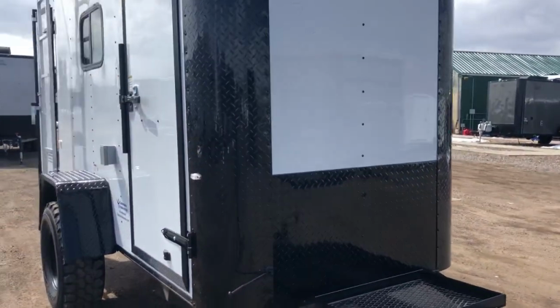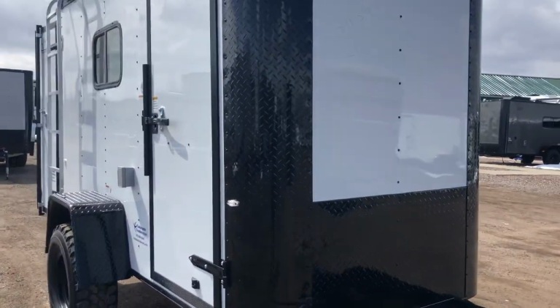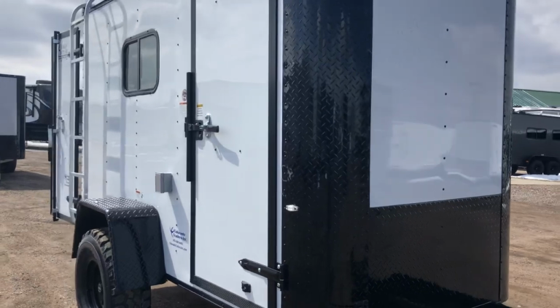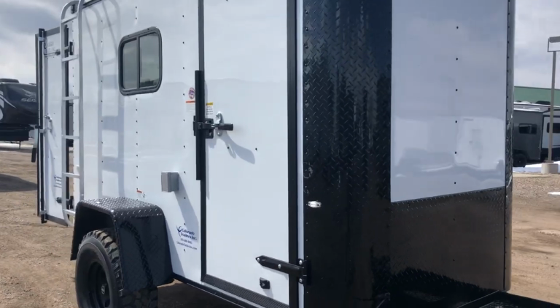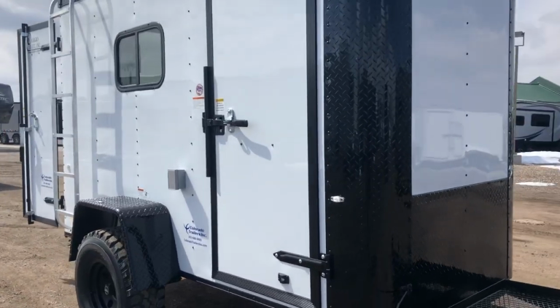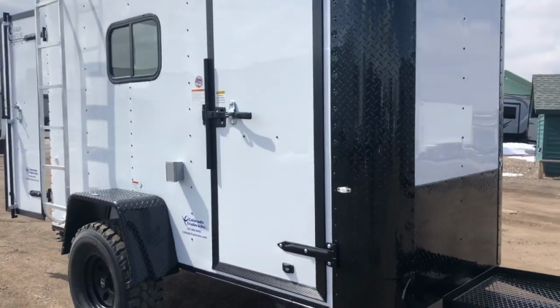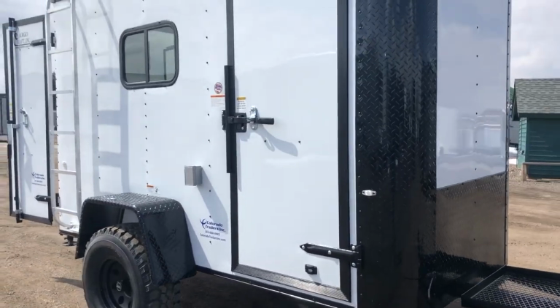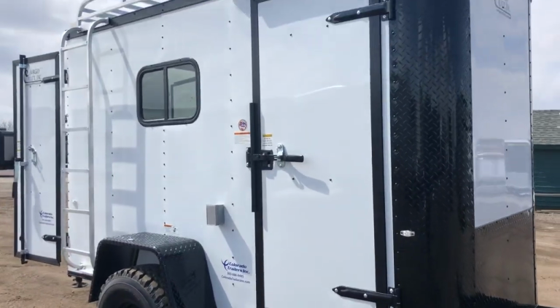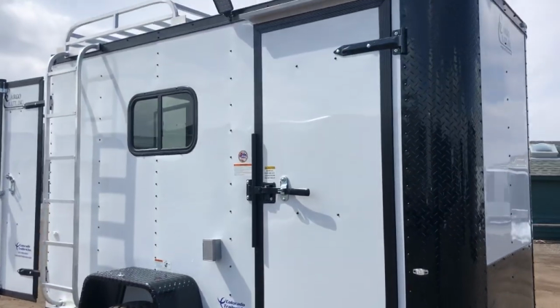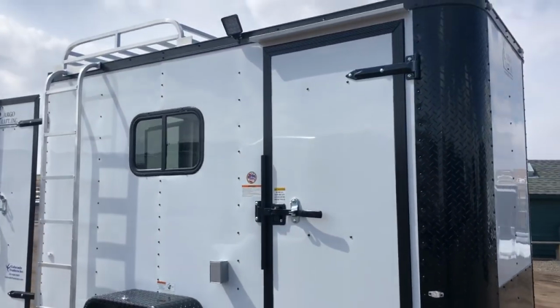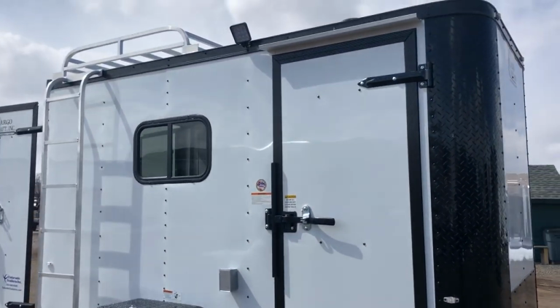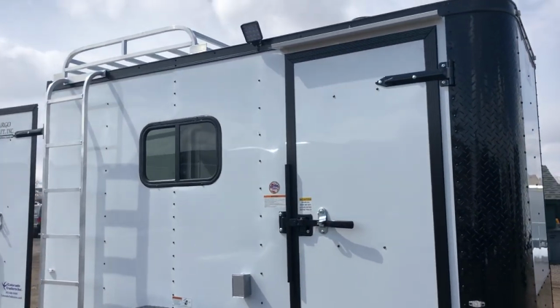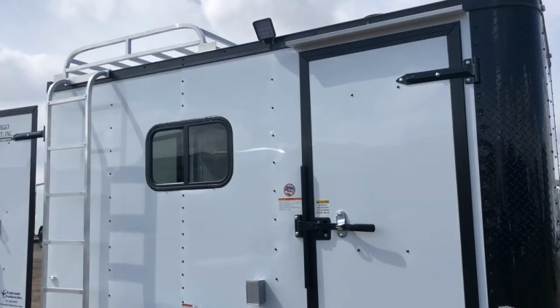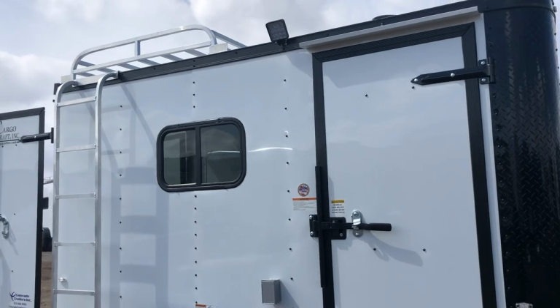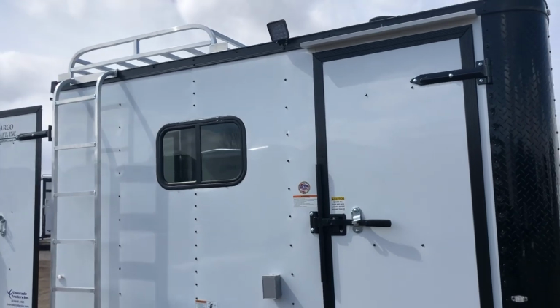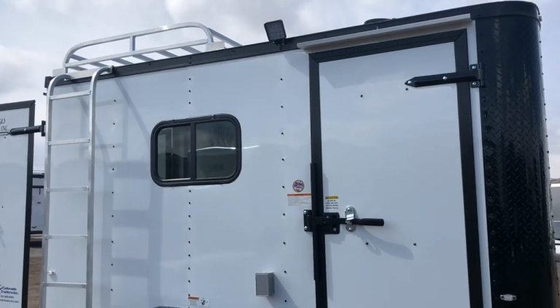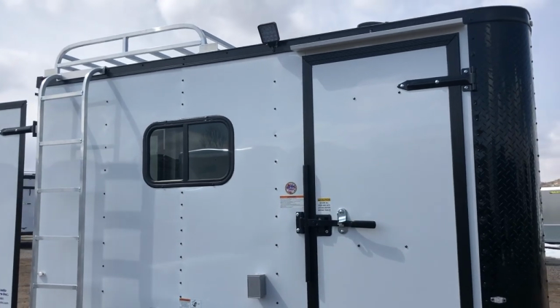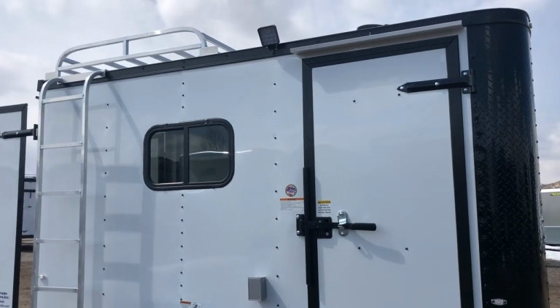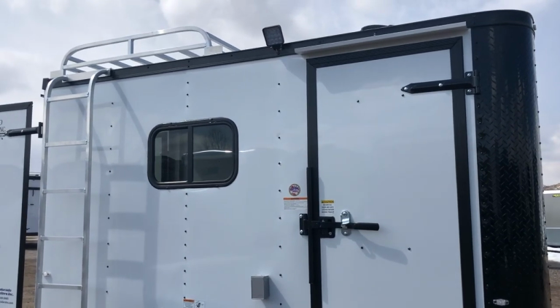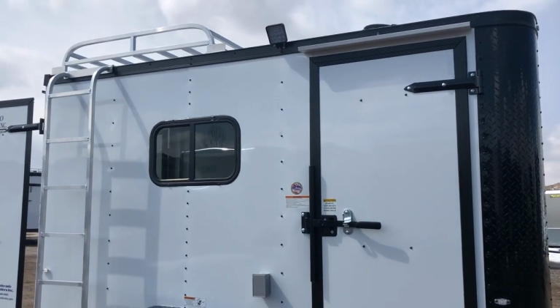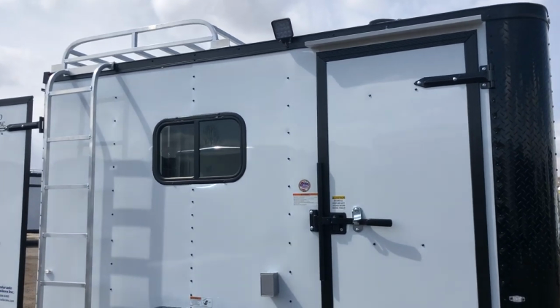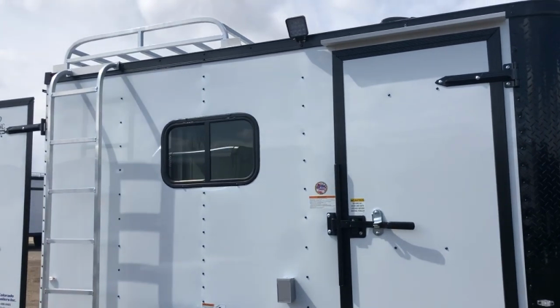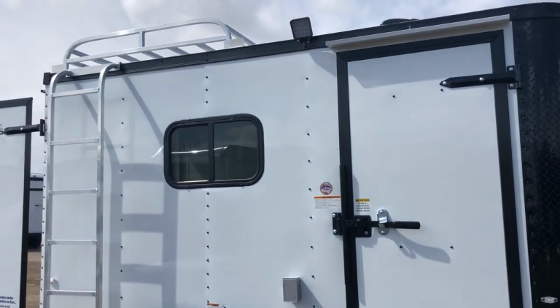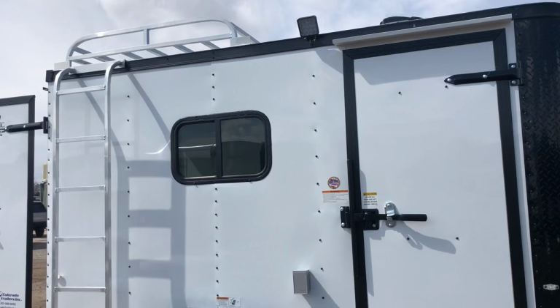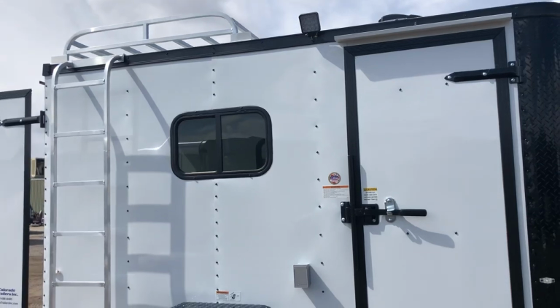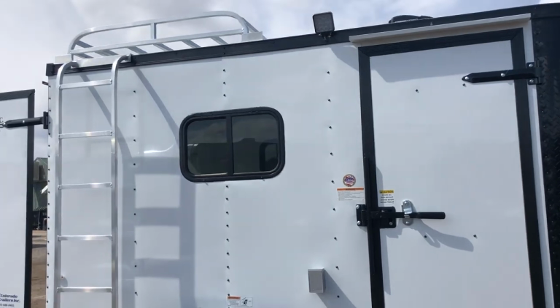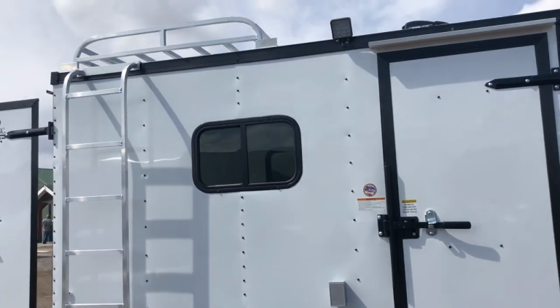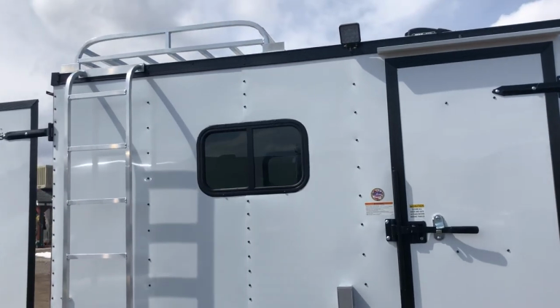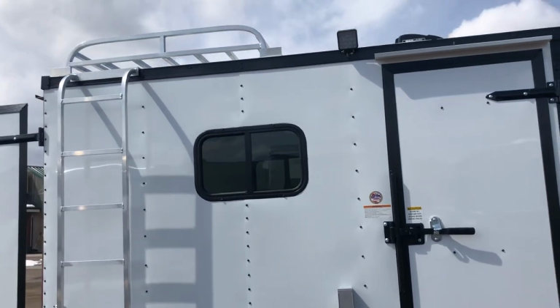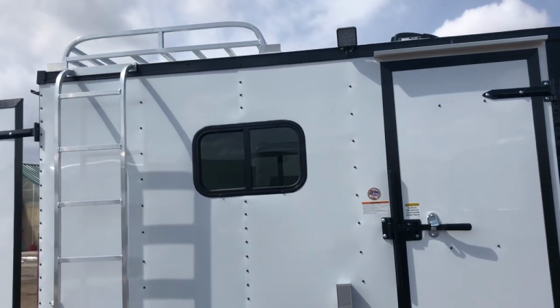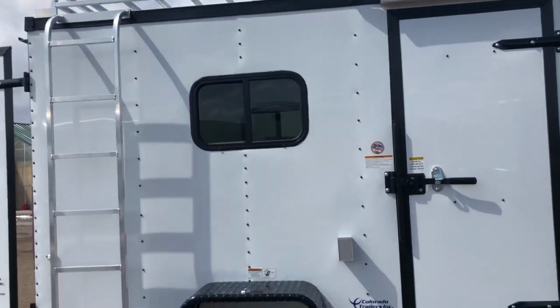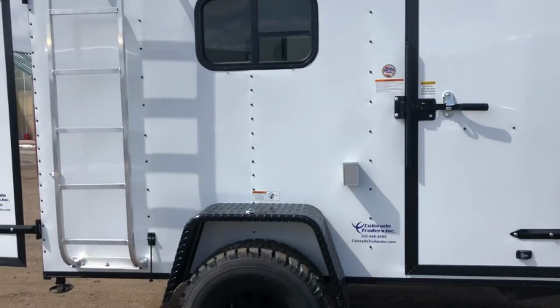The side door does have double lock protection with the RV lock and cam bar there as well. You do have an exterior spotlight off the side — this is an LED spot, great bright little light. It'll give you guys plenty of light off this side of the trailer.